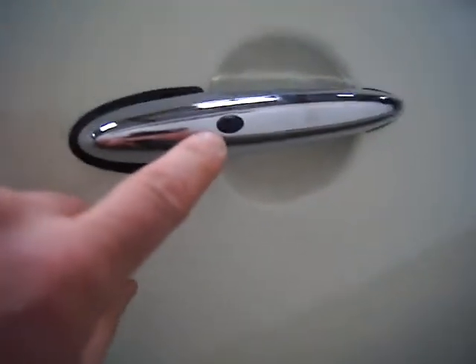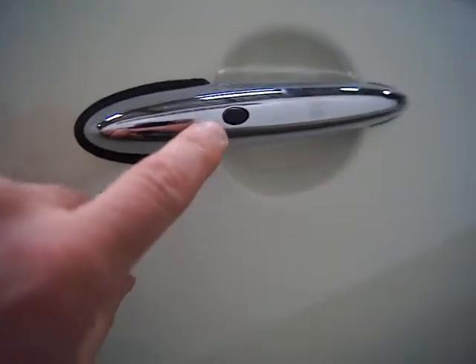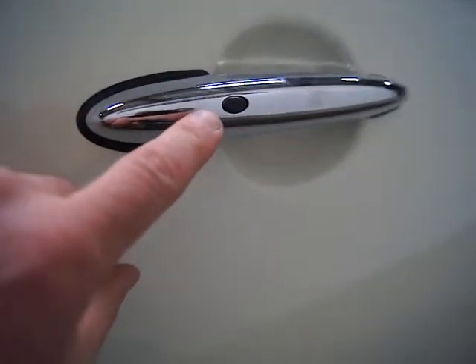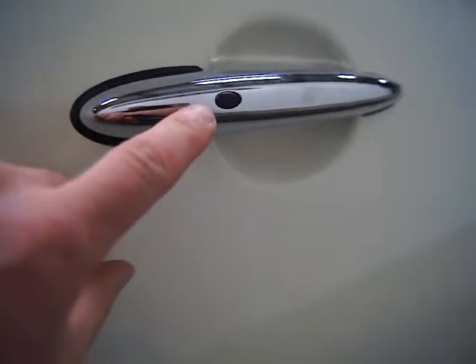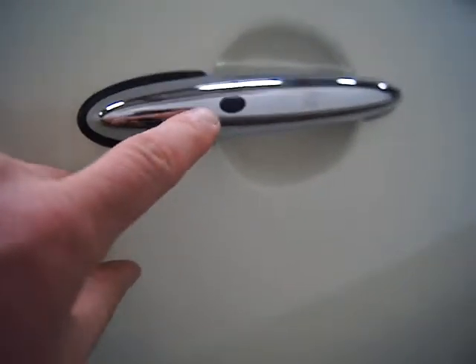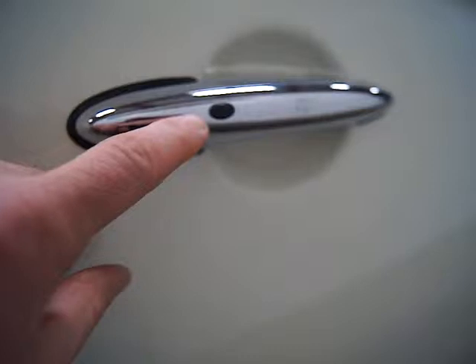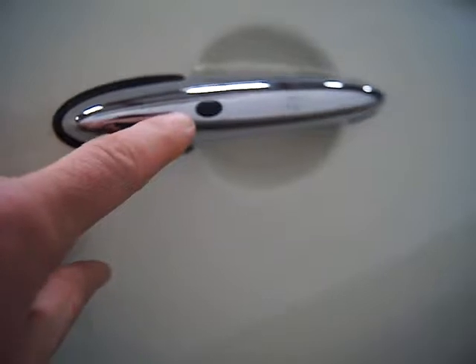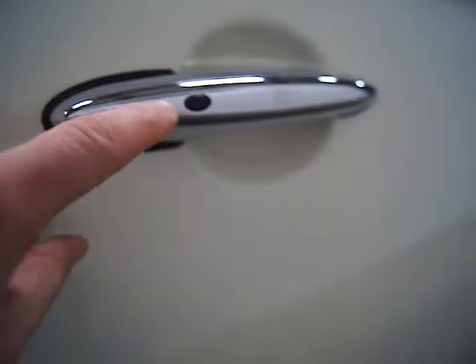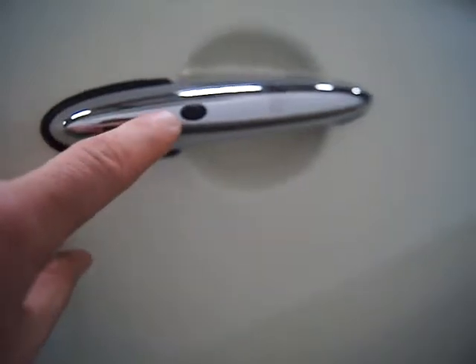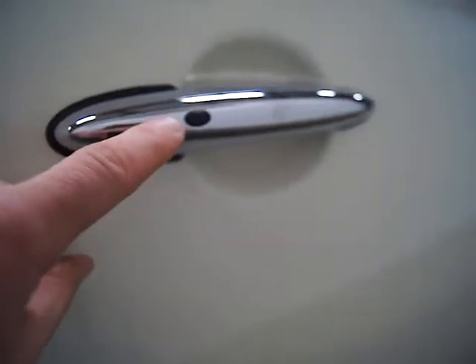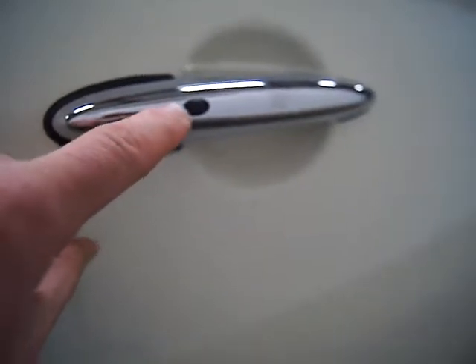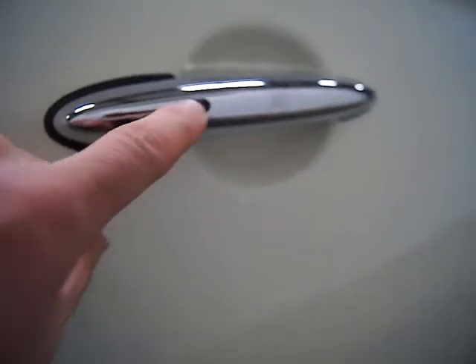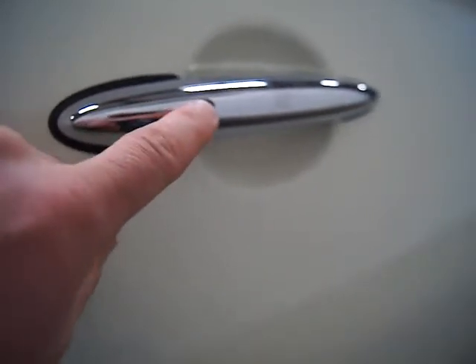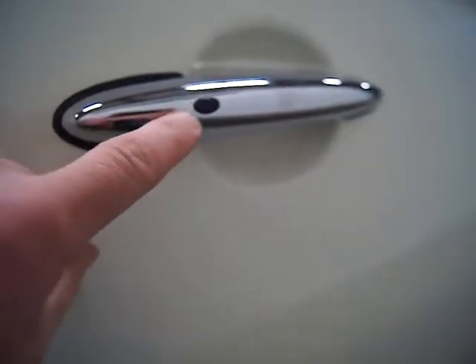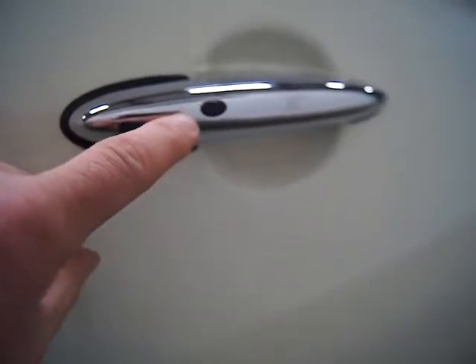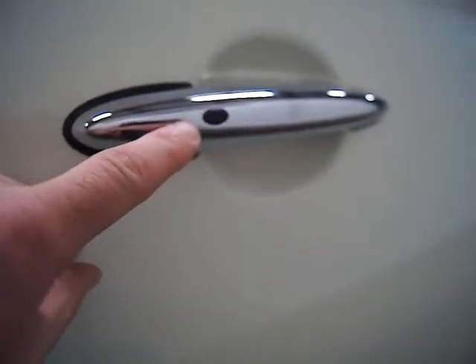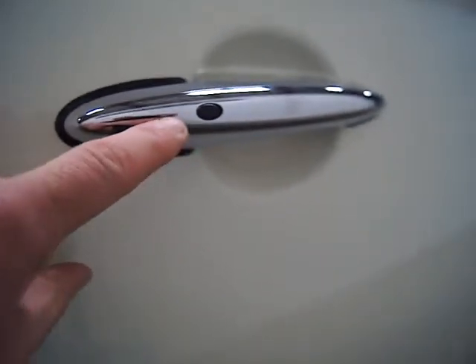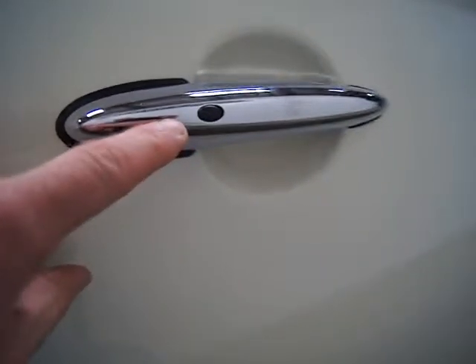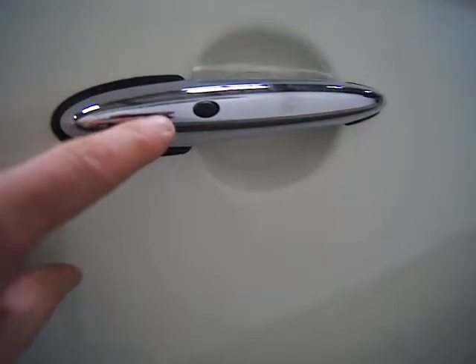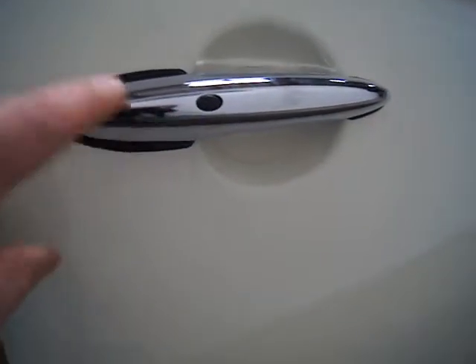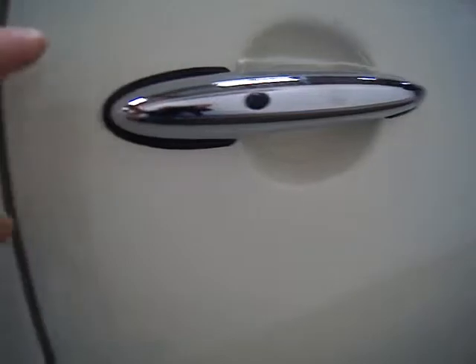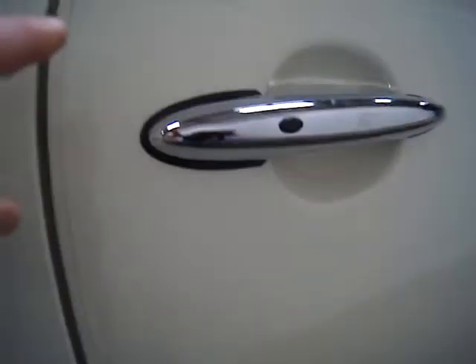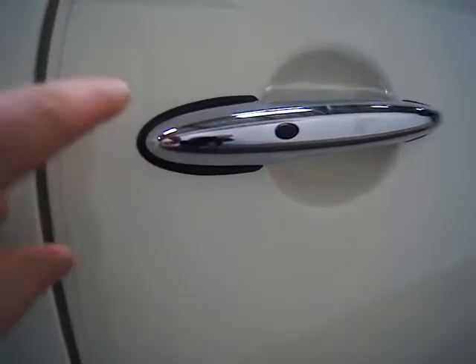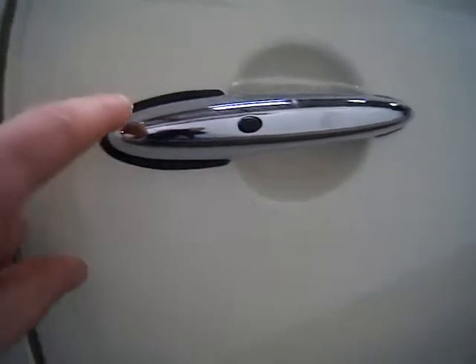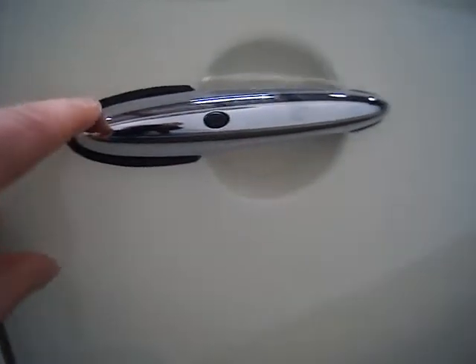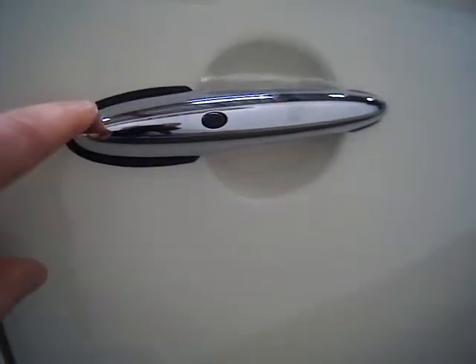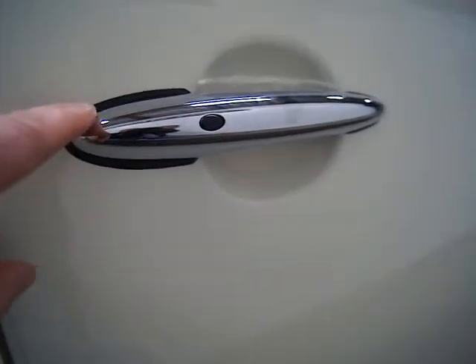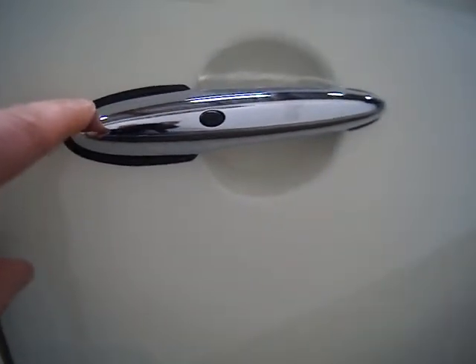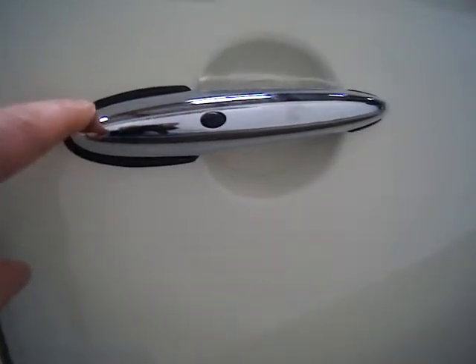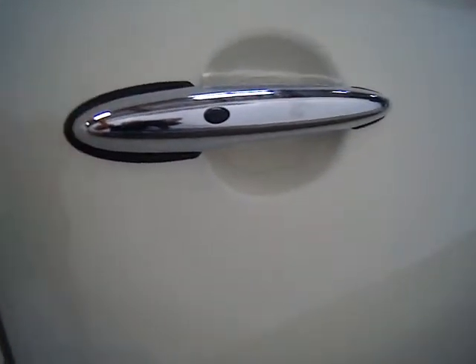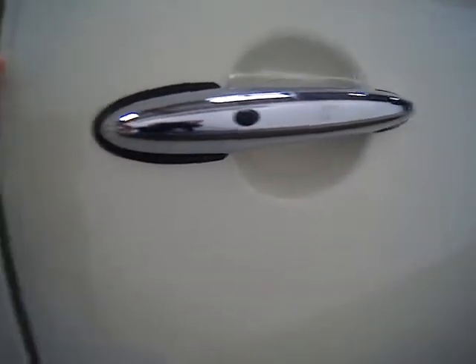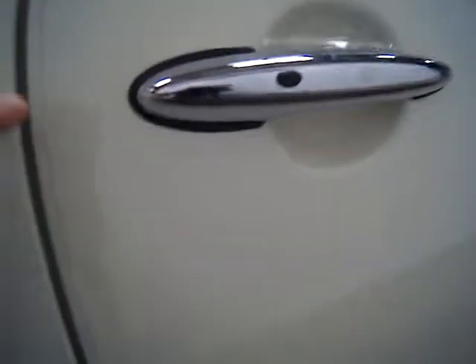On this car you've got what they call the comfort access system. This is a little black button that allows you to push it to lock or unlock your door without using your key. It also means that you can start this without using your key — keyless go, as it were.